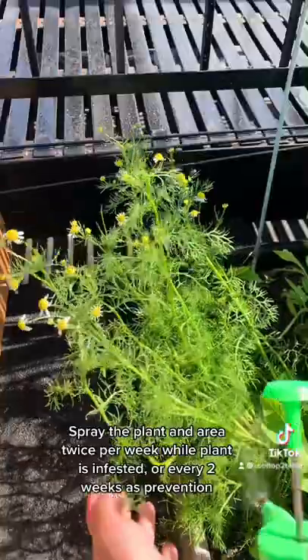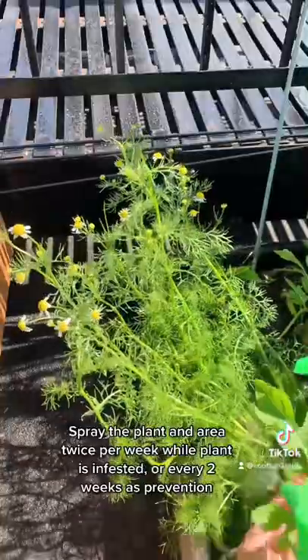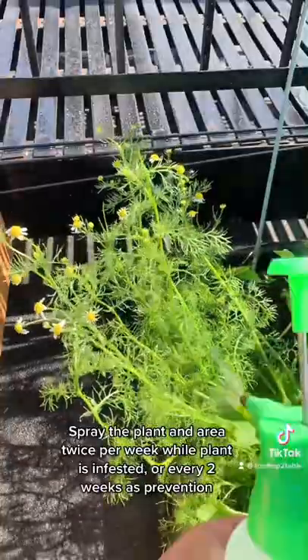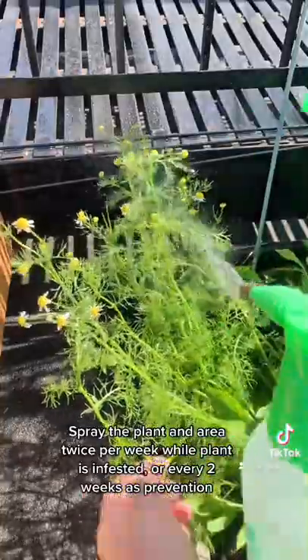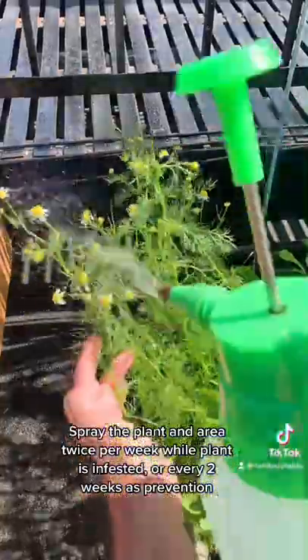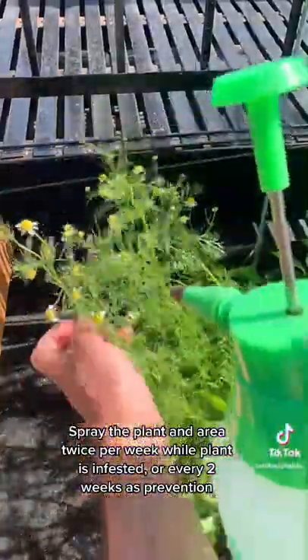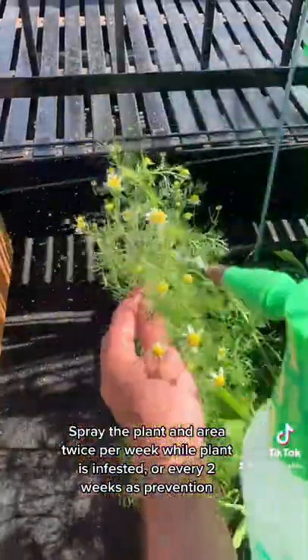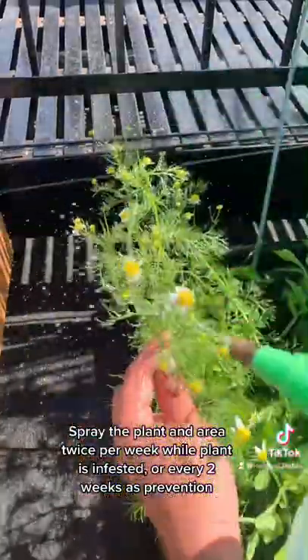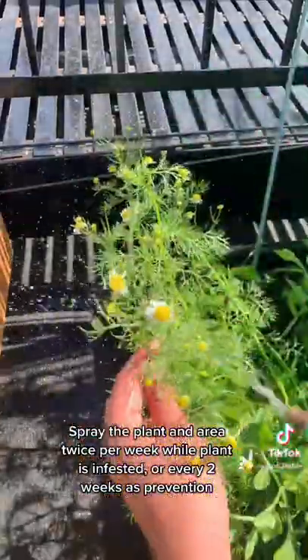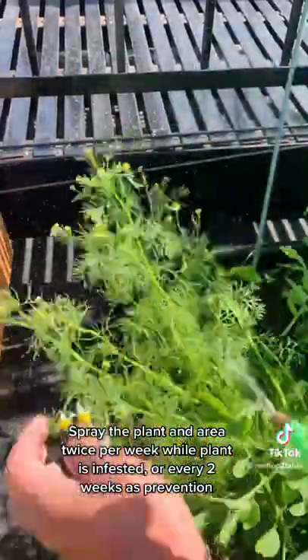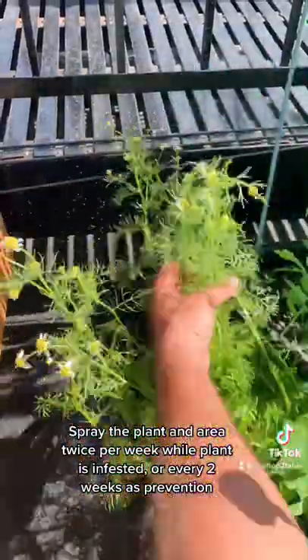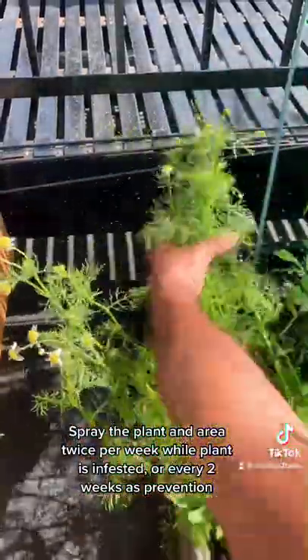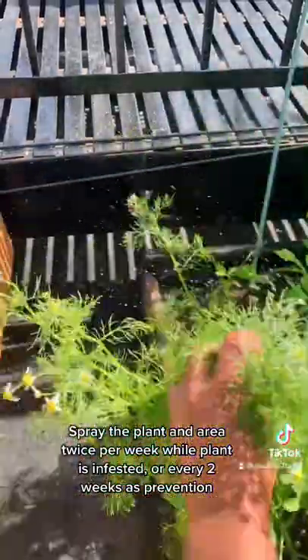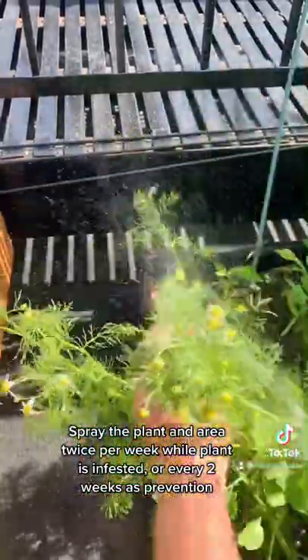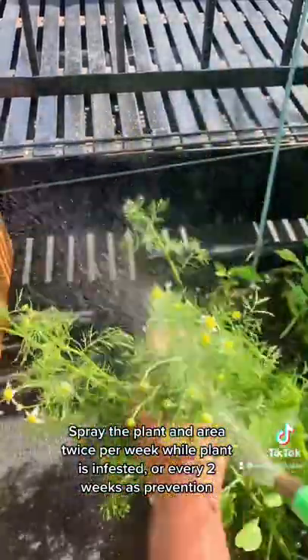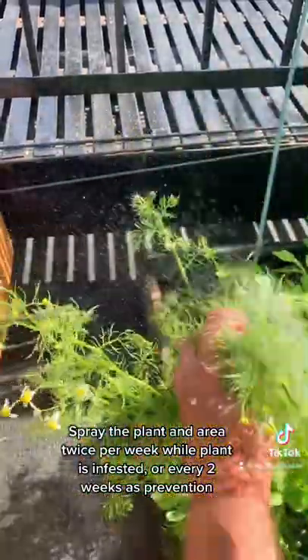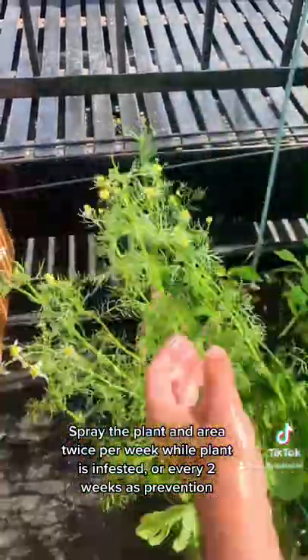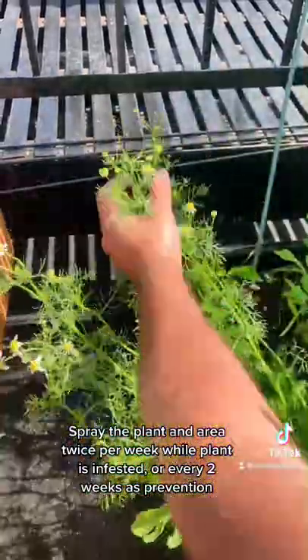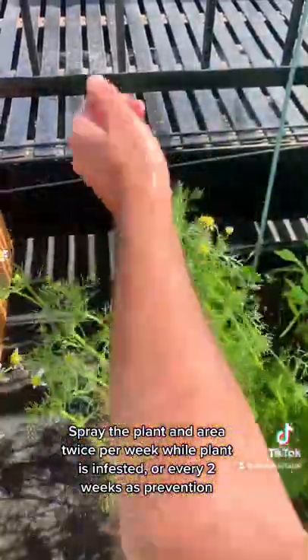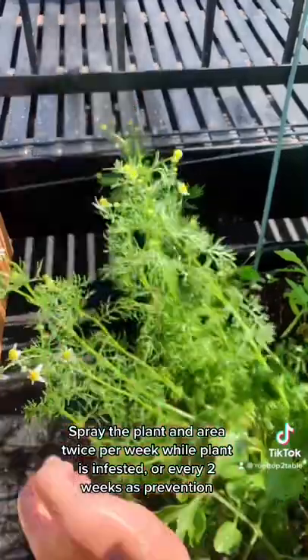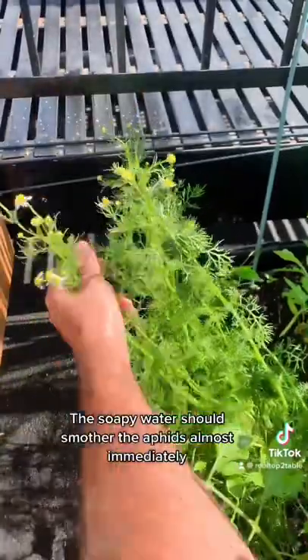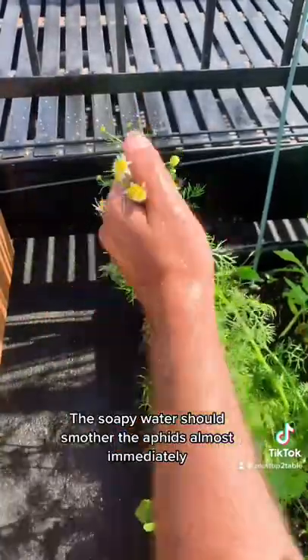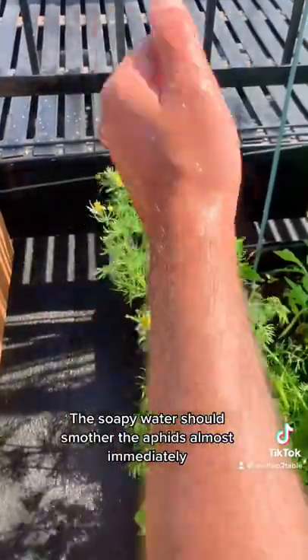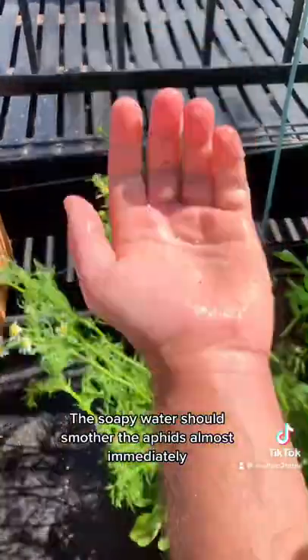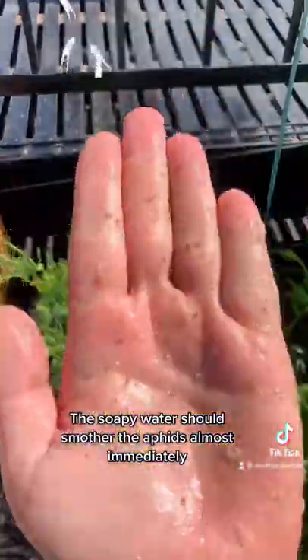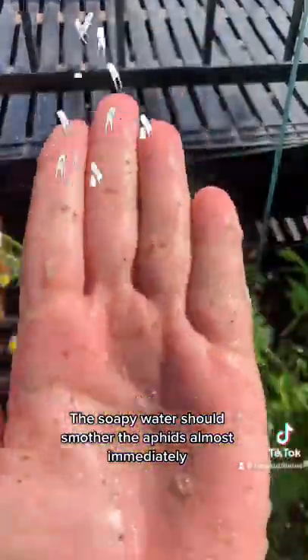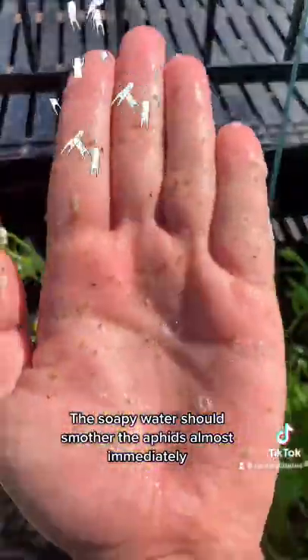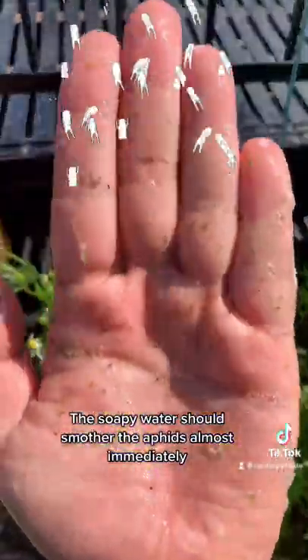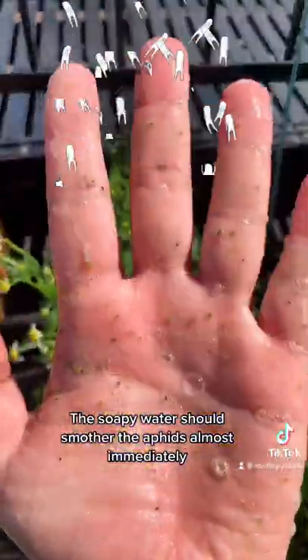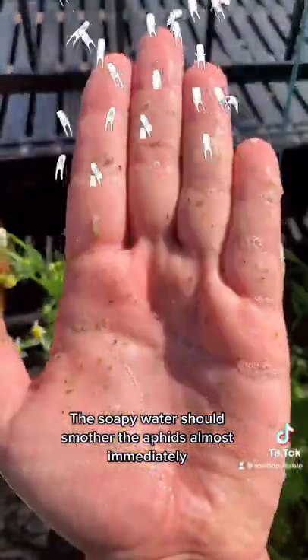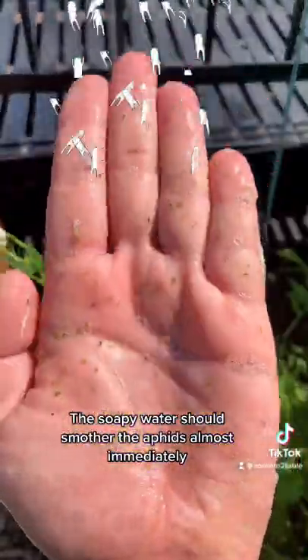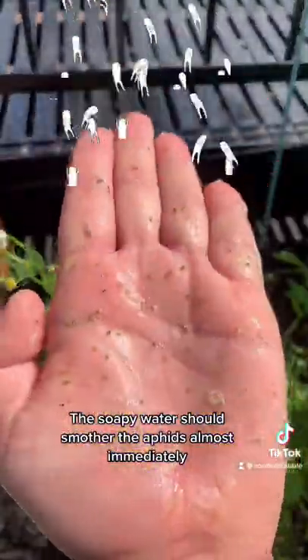Spray the plant and area twice per week while the plant is infested, or every two weeks as prevention. The soapy water should smother the aphids almost immediately.